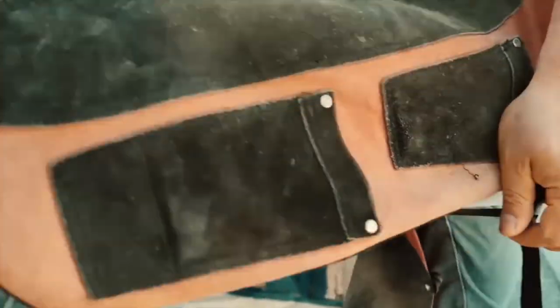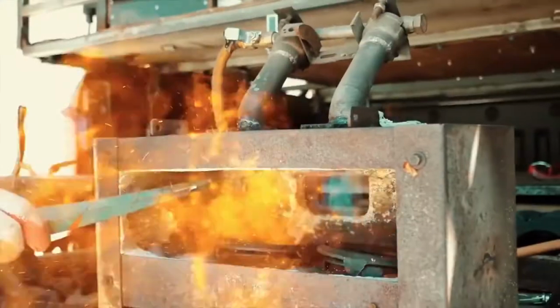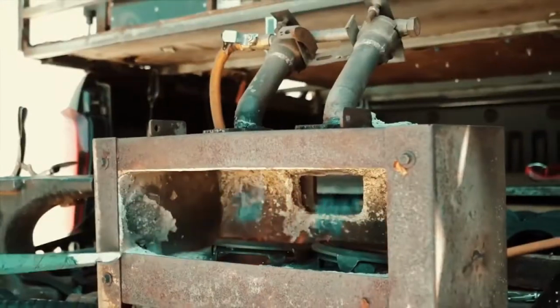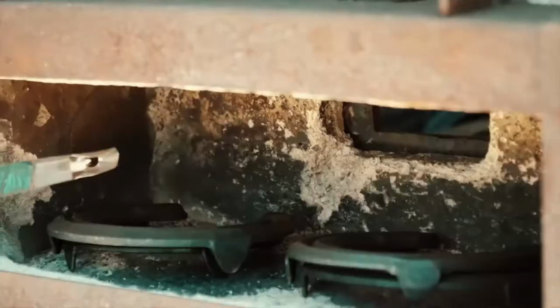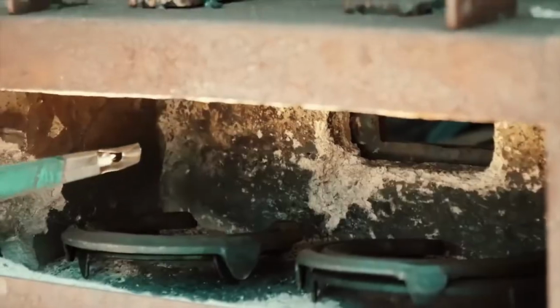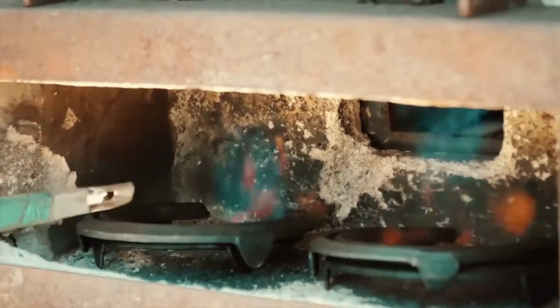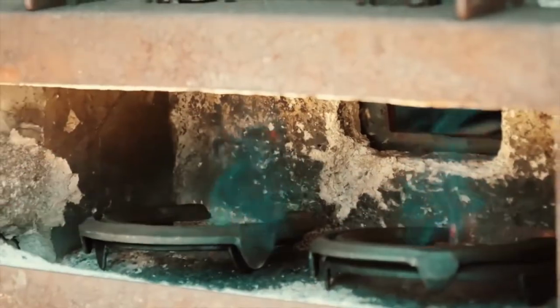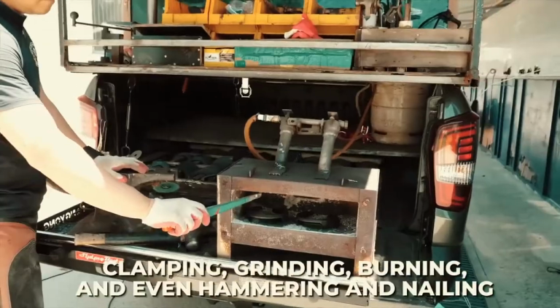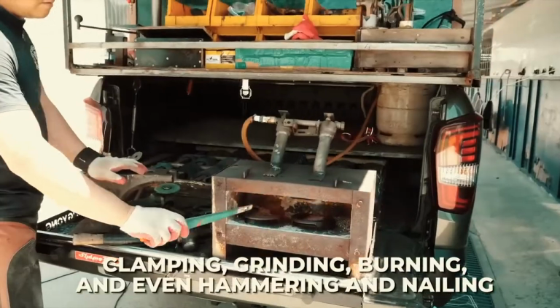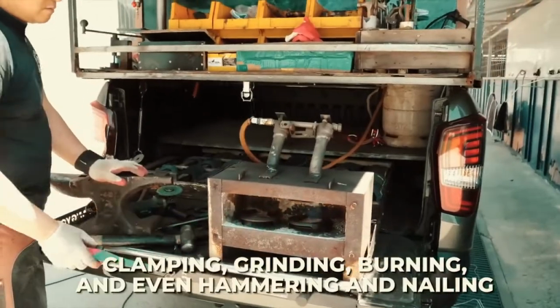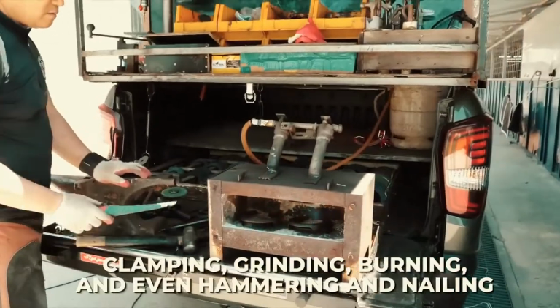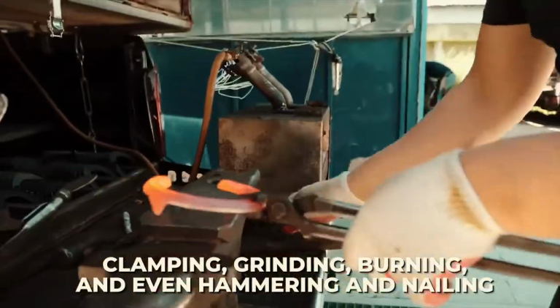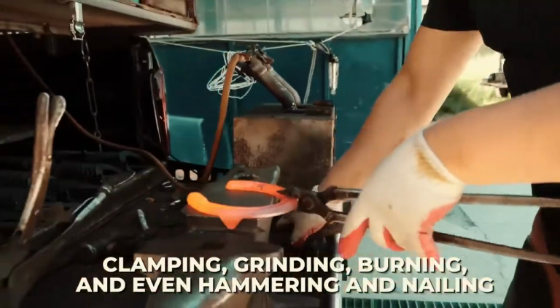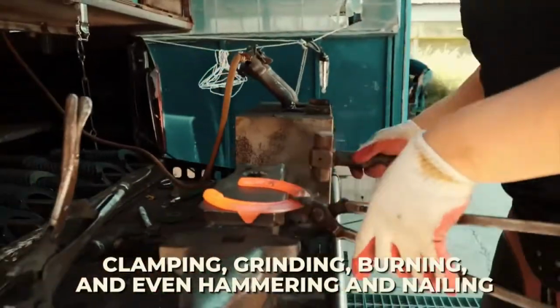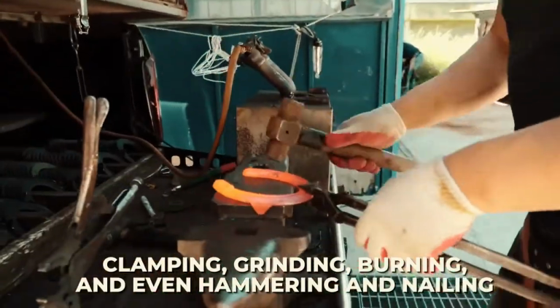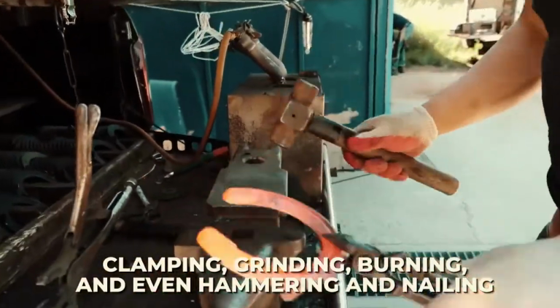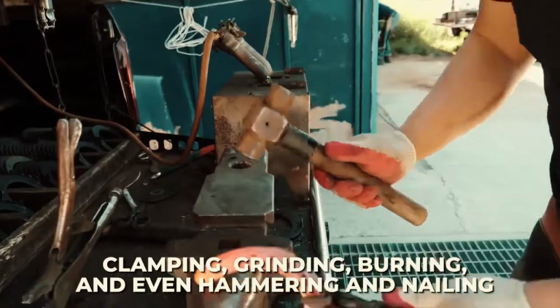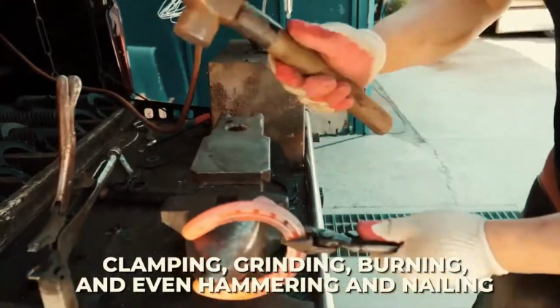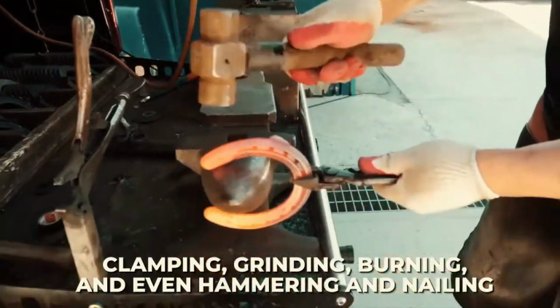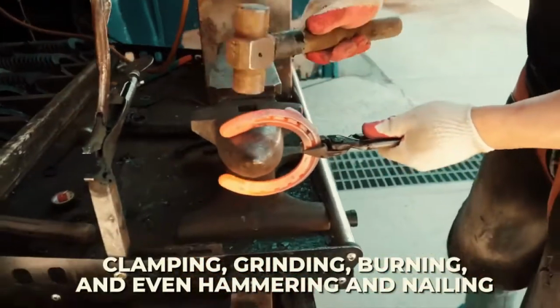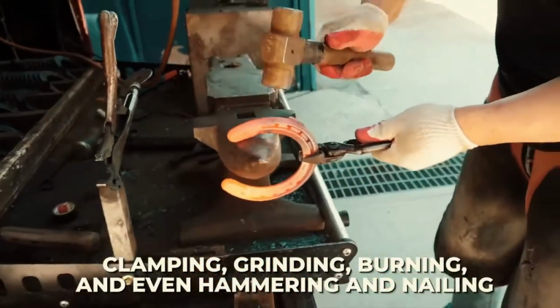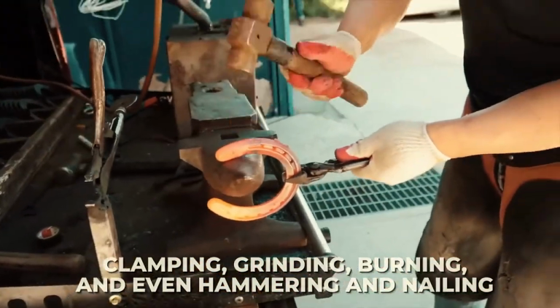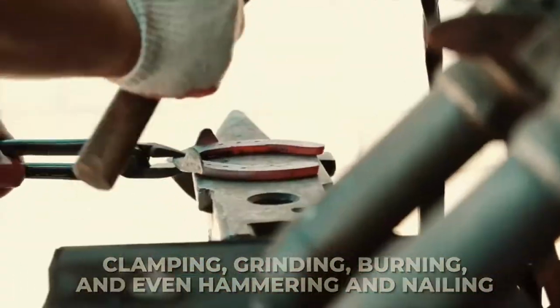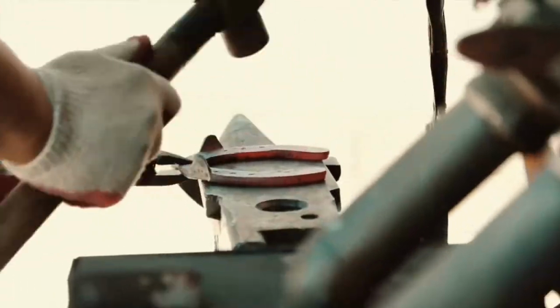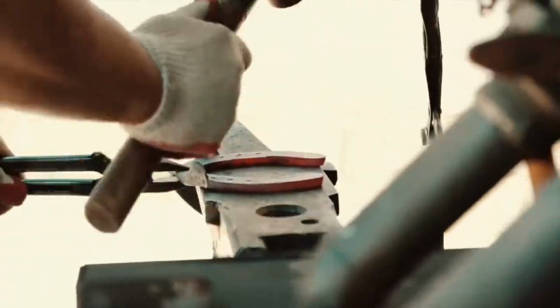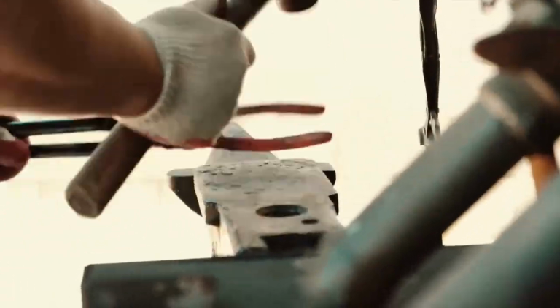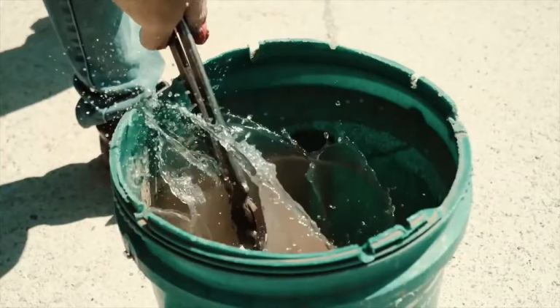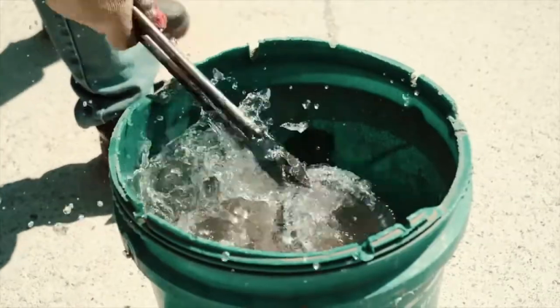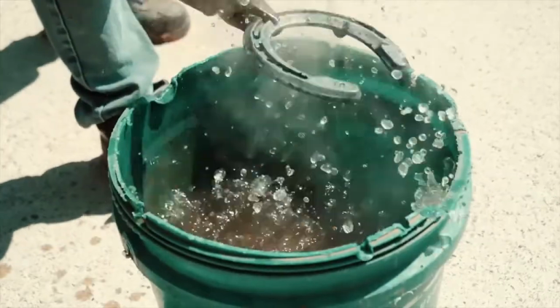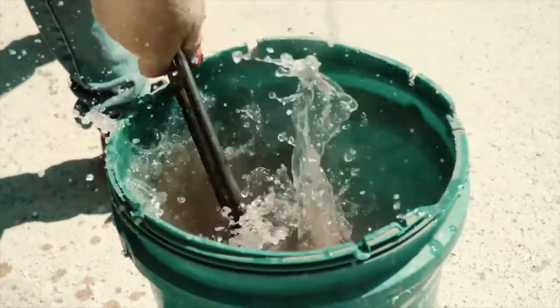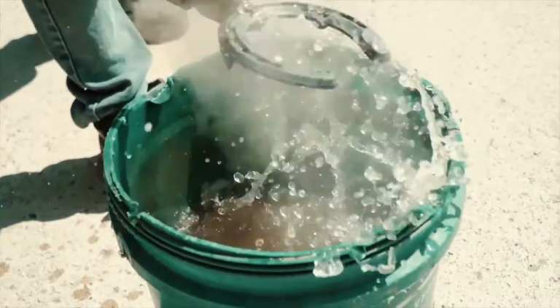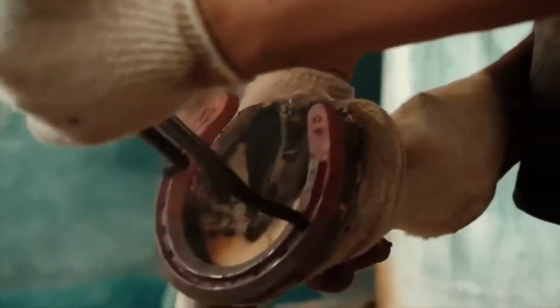It is quite a process involving clamping, grinding, burning, and even hammering and nailing. So, how does it all start?